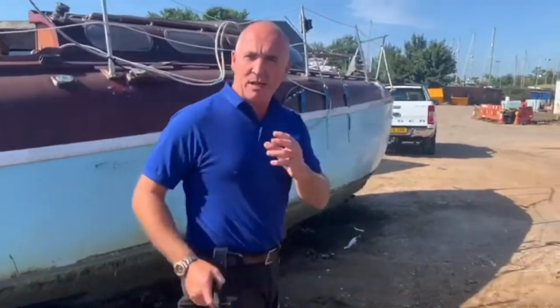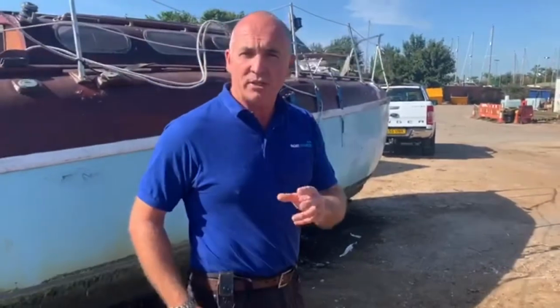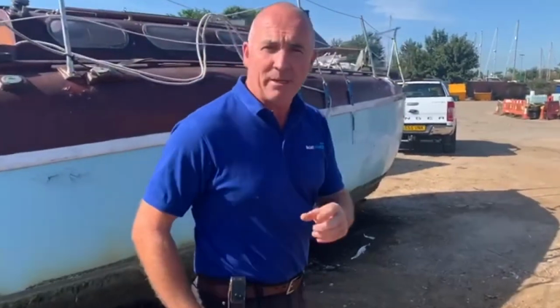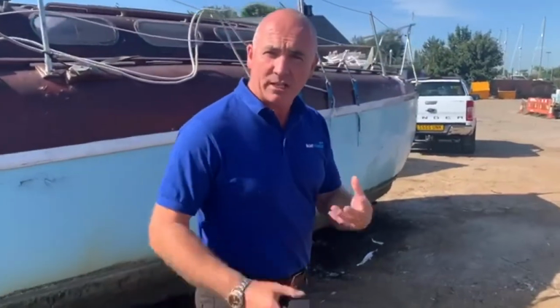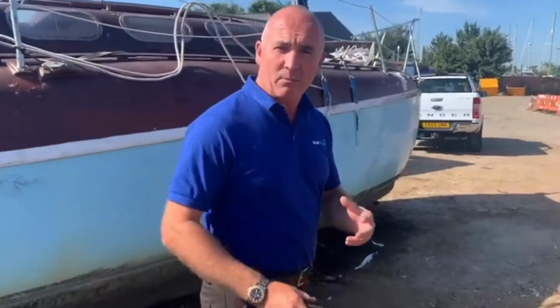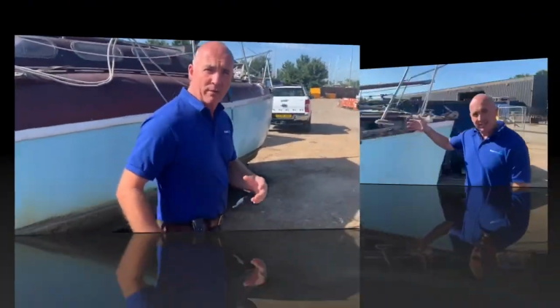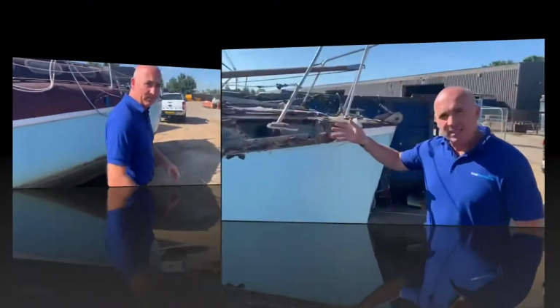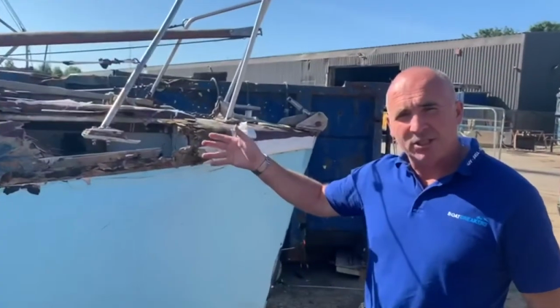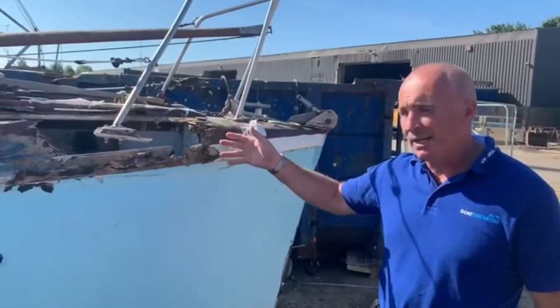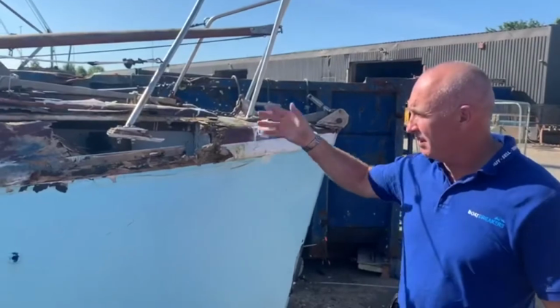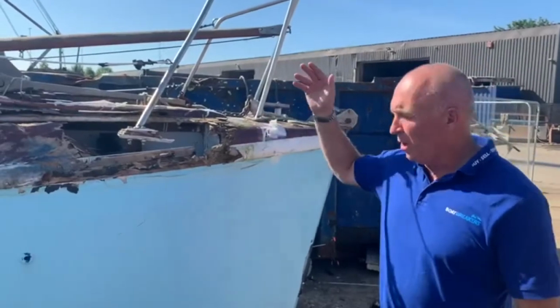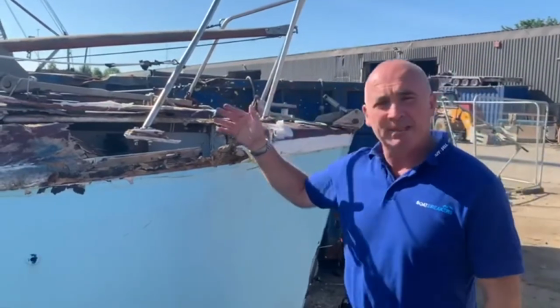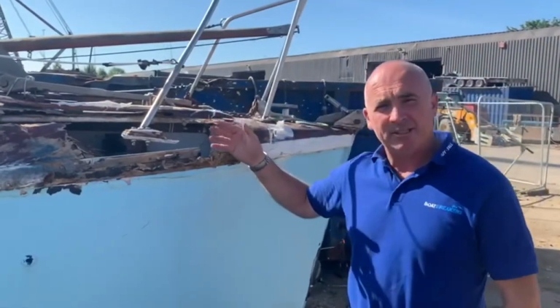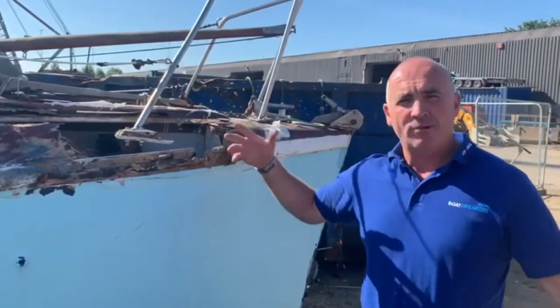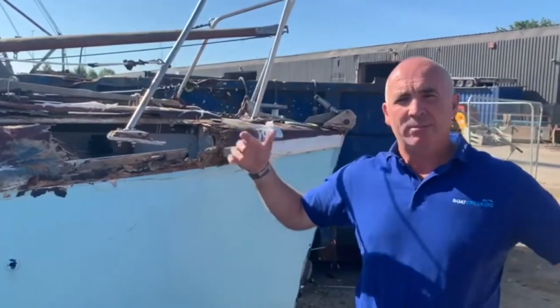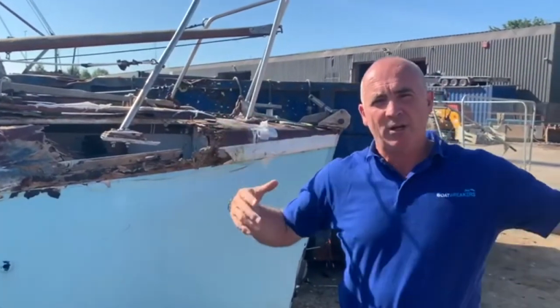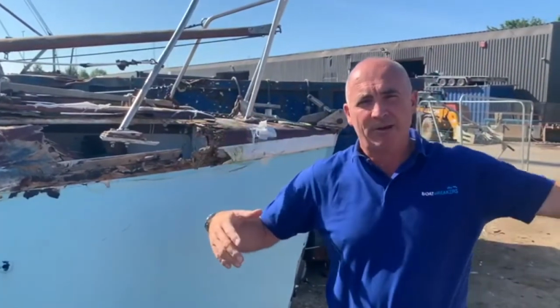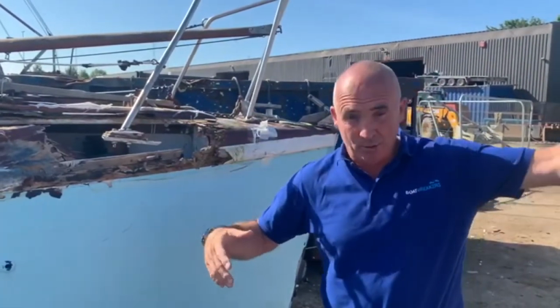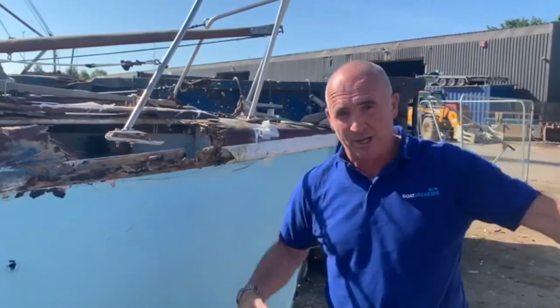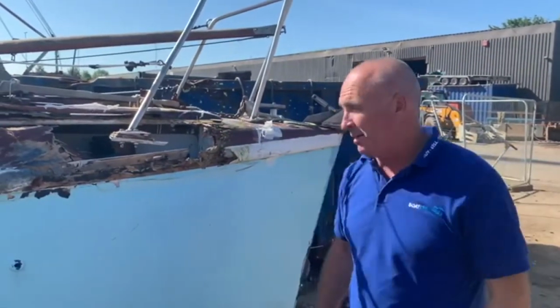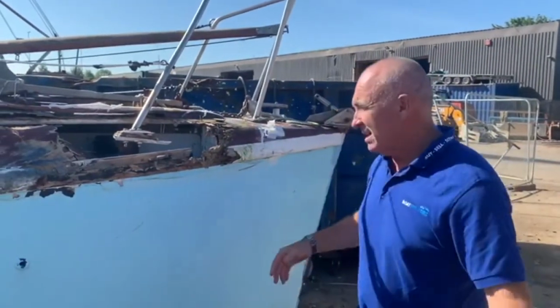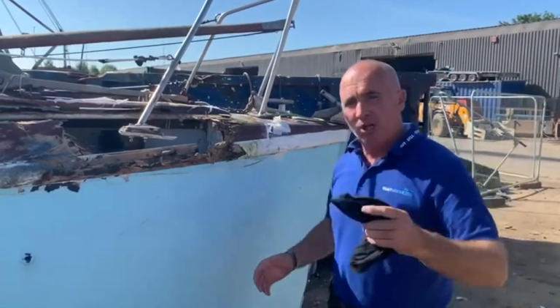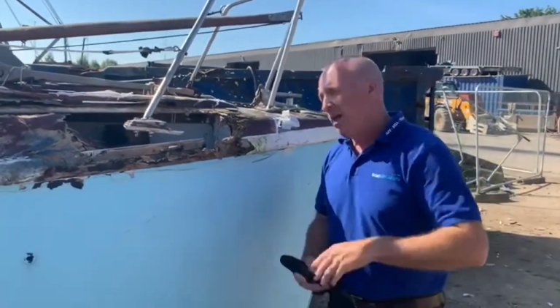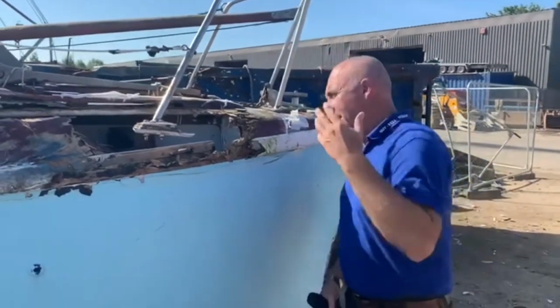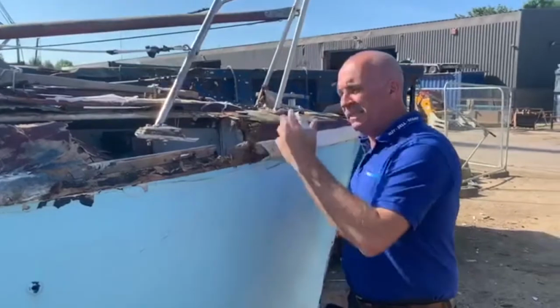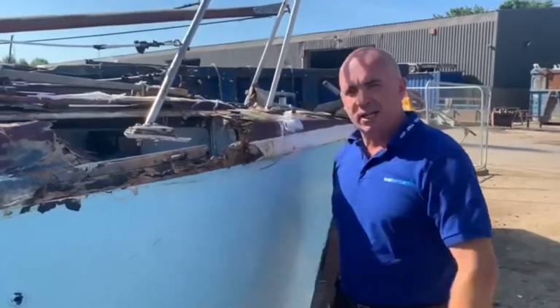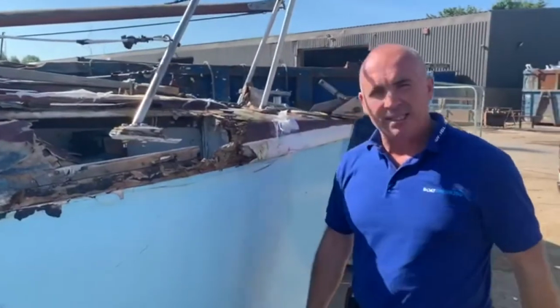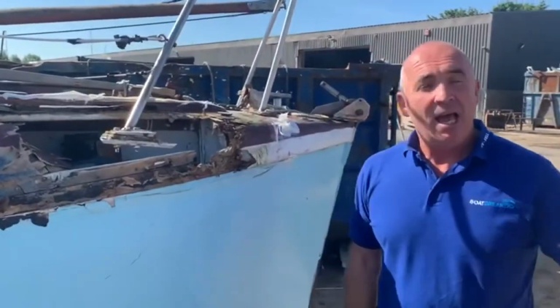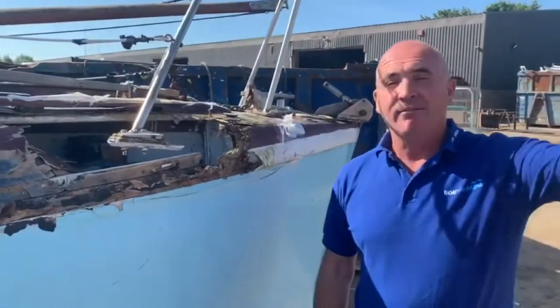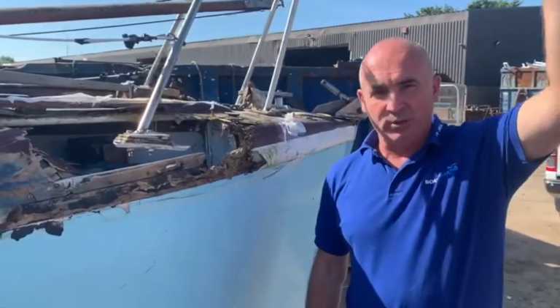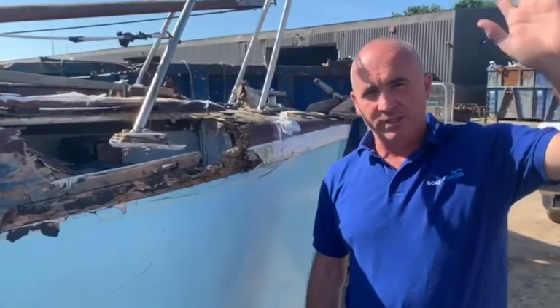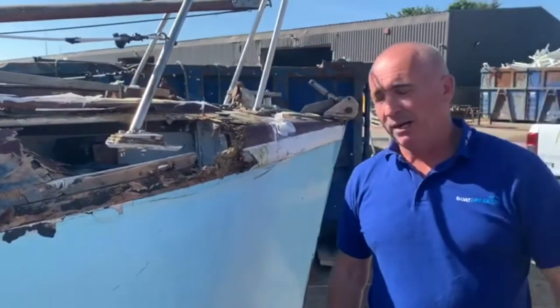Let's have a look at the damage and I'll explain what's going on. What happened here is a random boat floating around in Portsmouth Harbour came along, thumped into the side of this, and floated off somewhere else.